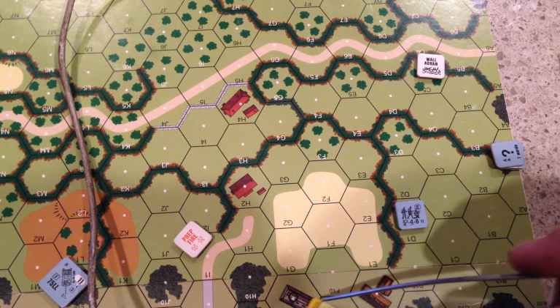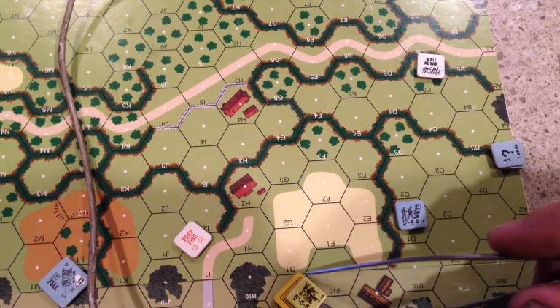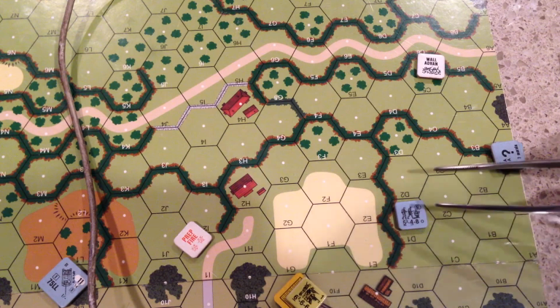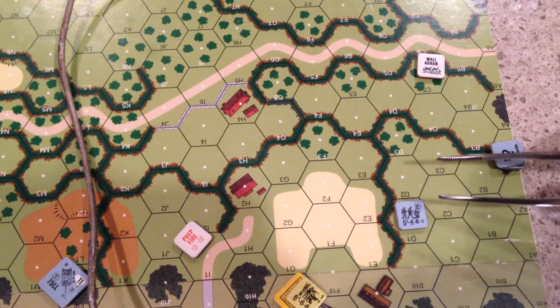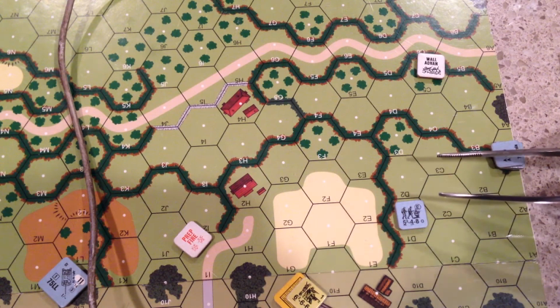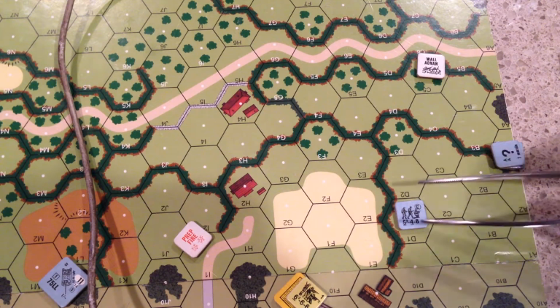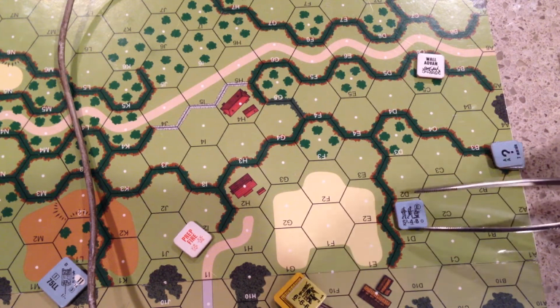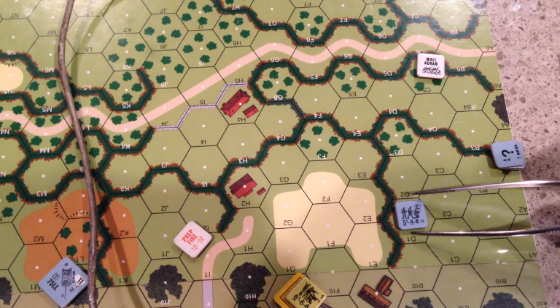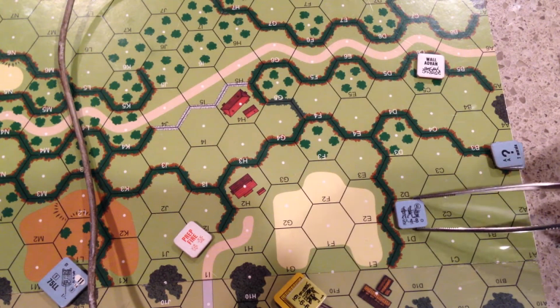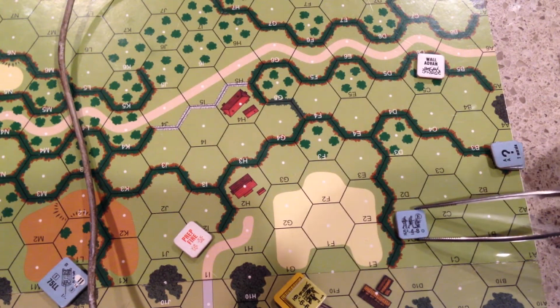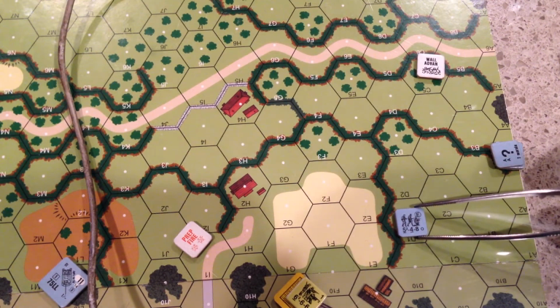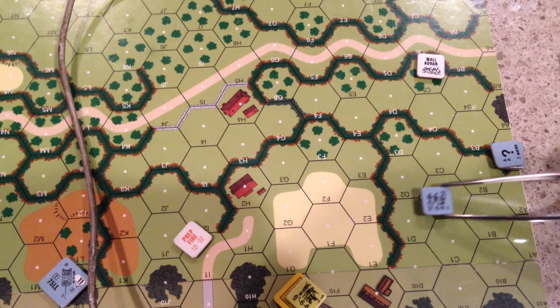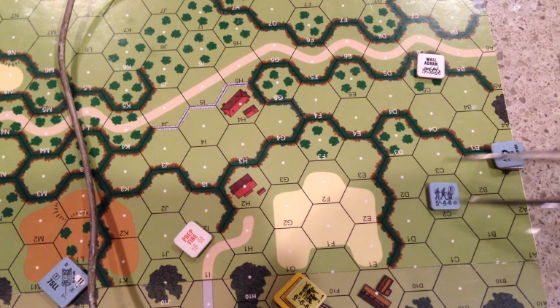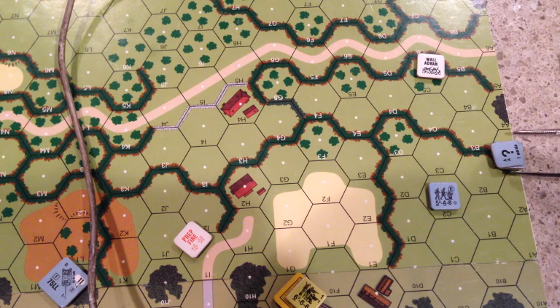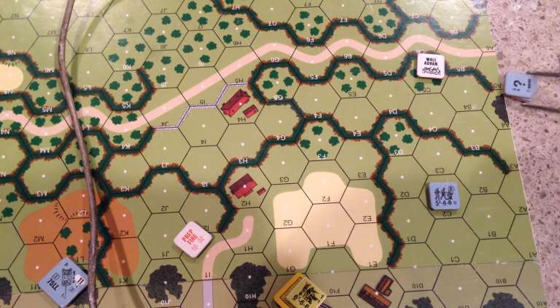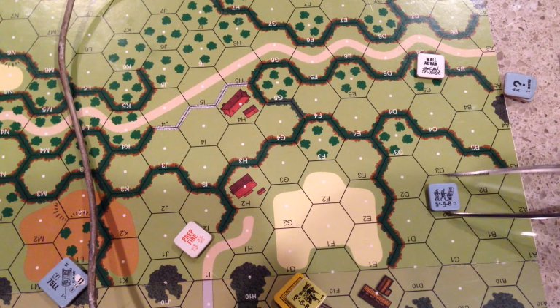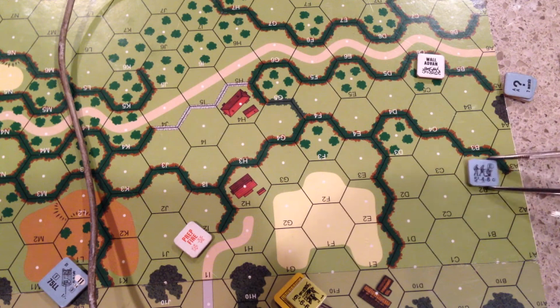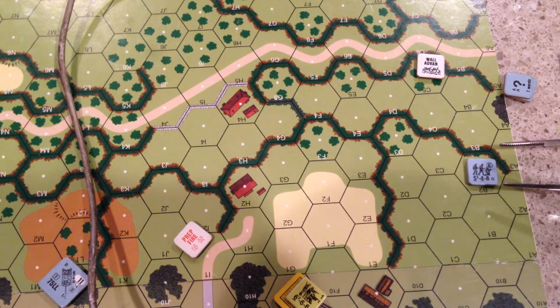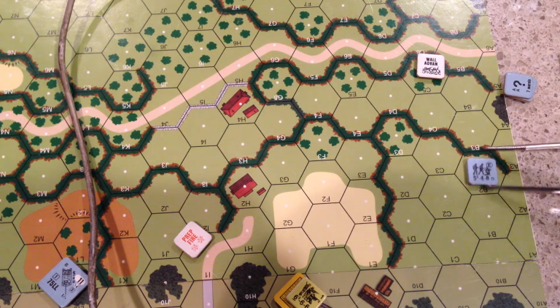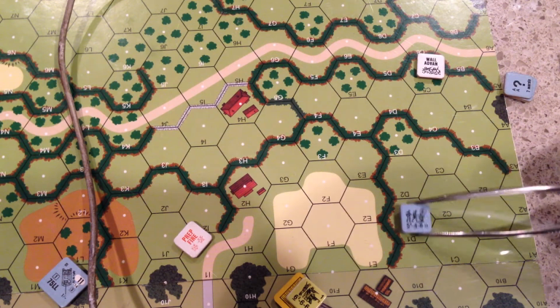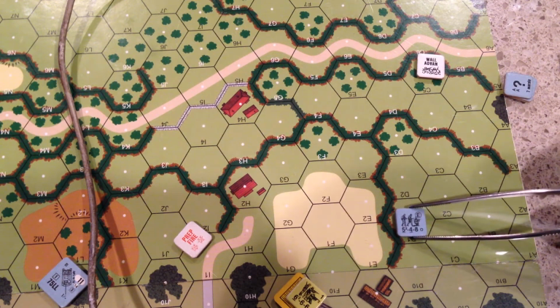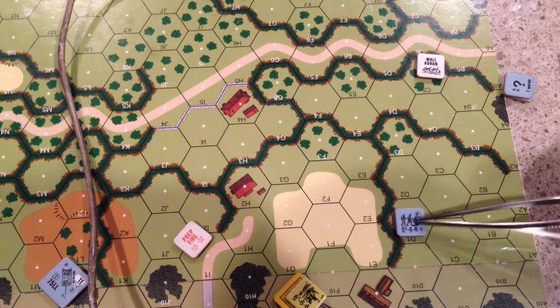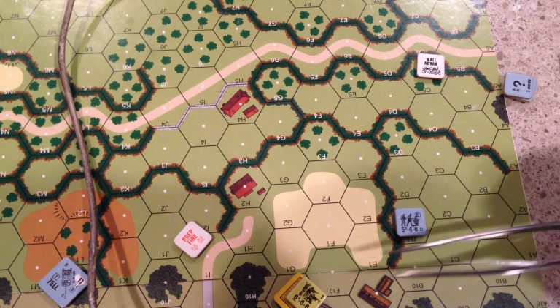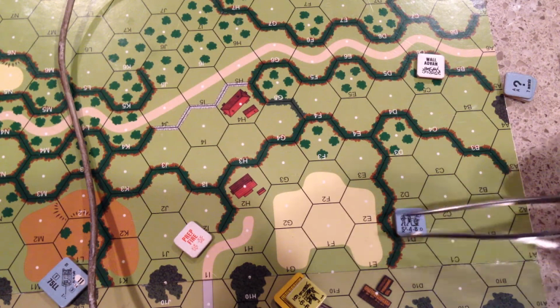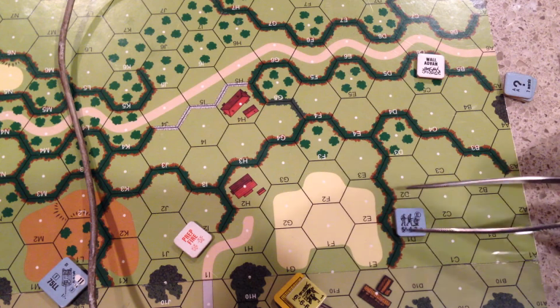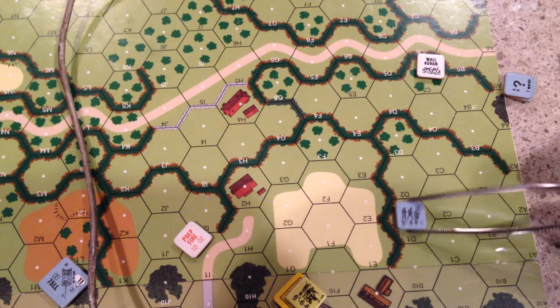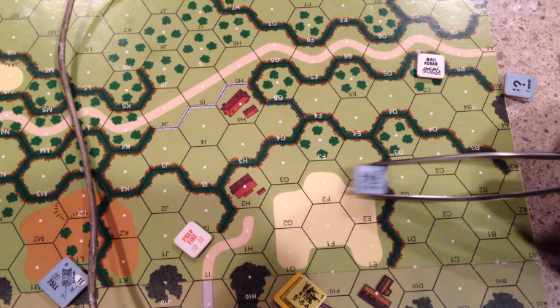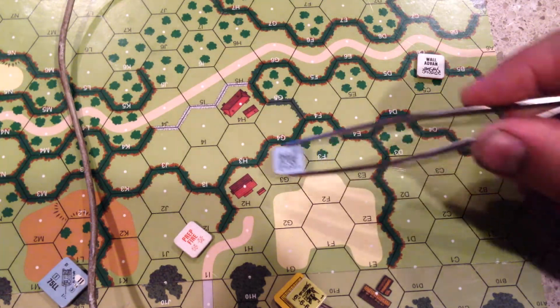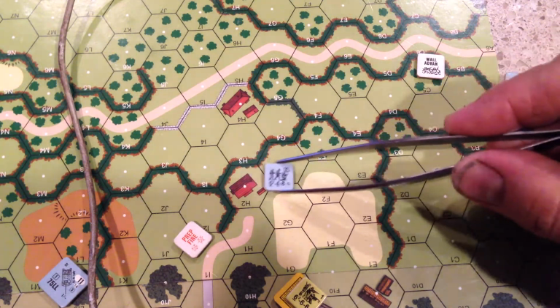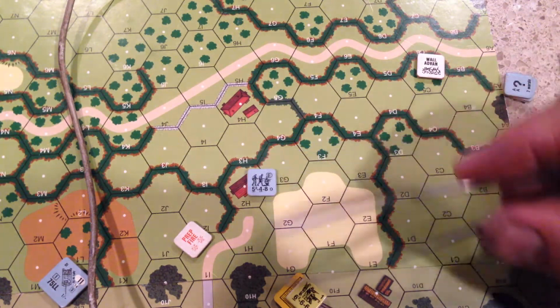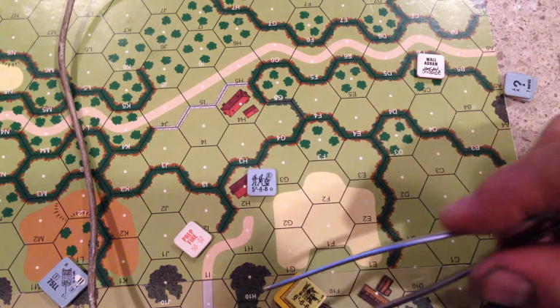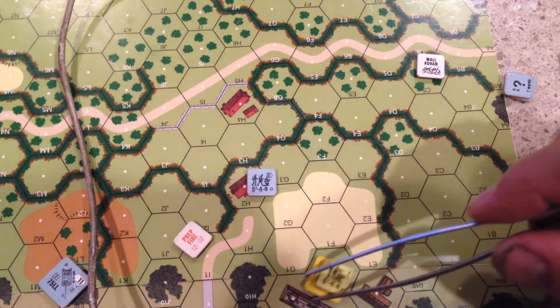Let's move positions to make it easier to see. So they can see the German, they can't see the German, they can see the German again. Over here, the German will get the plus two. That's really important — the whole wall advantage thing.